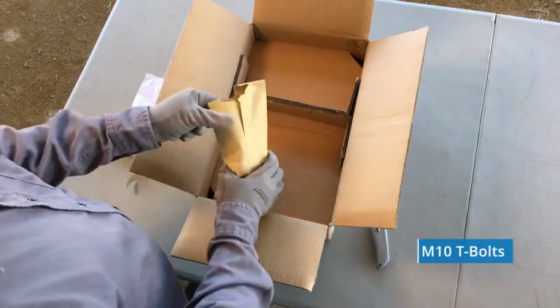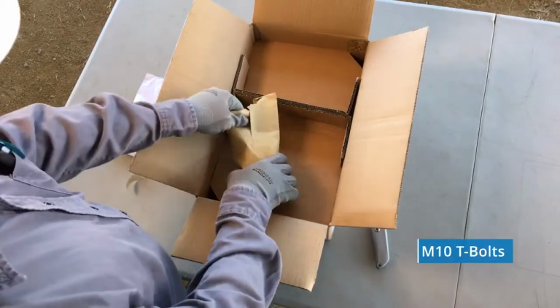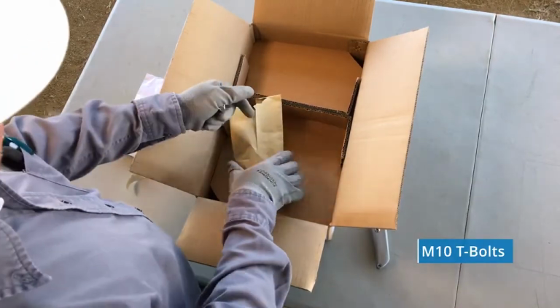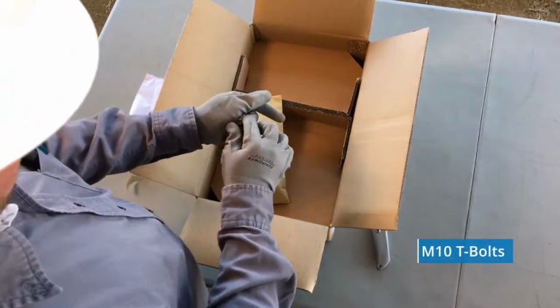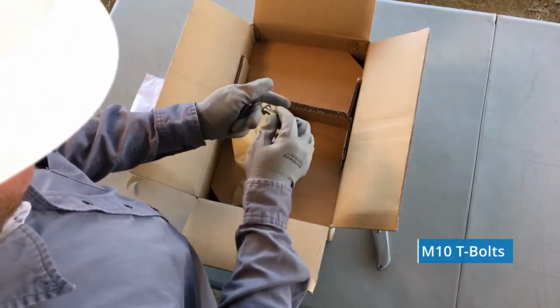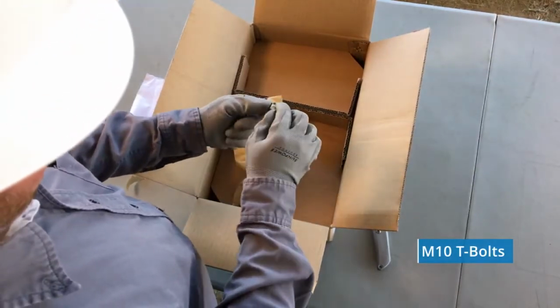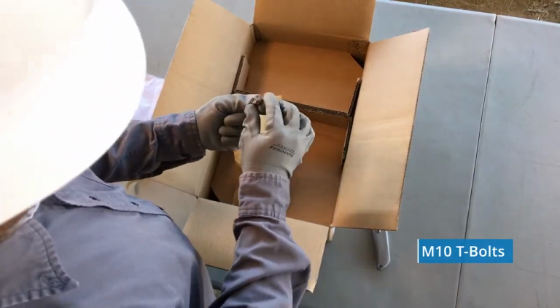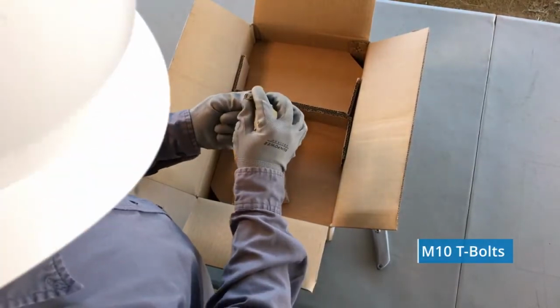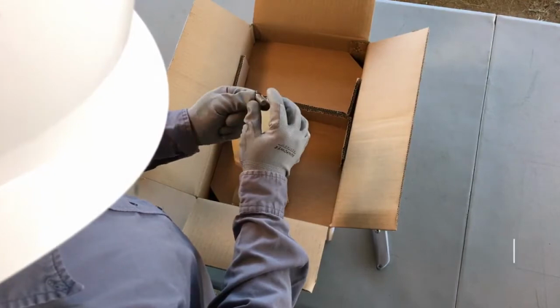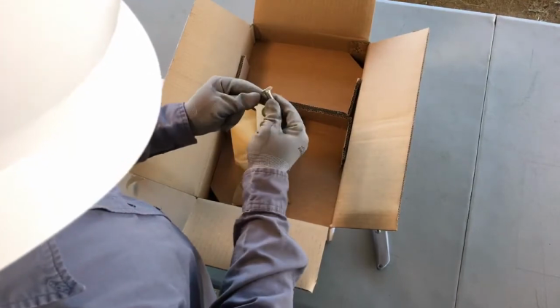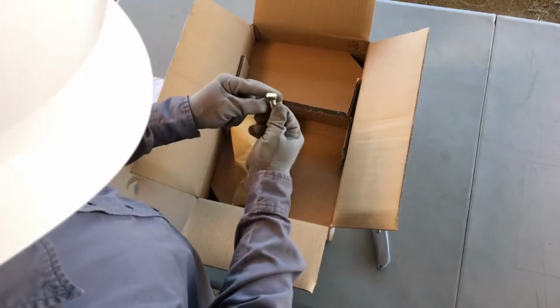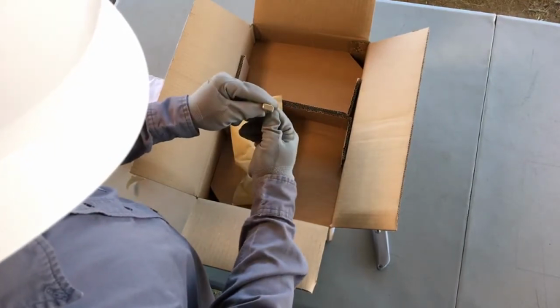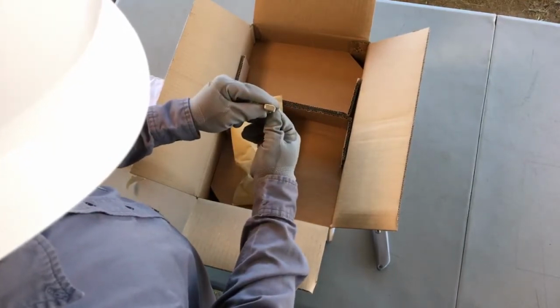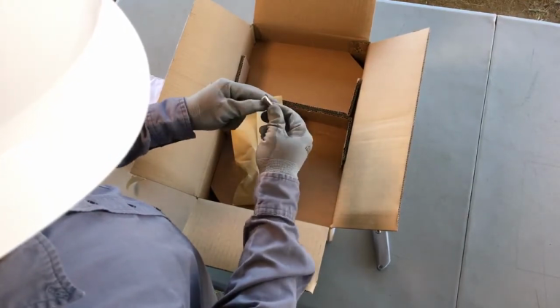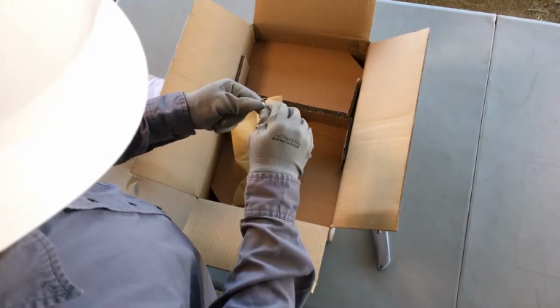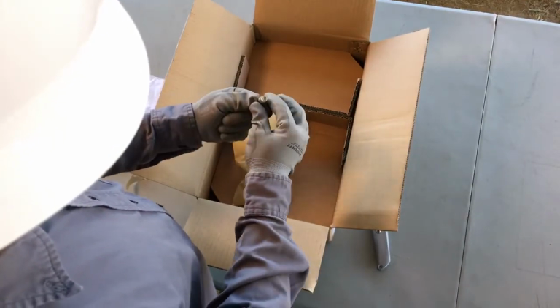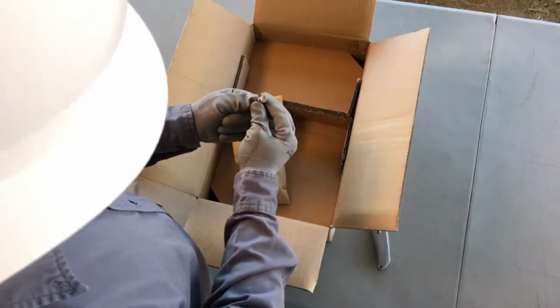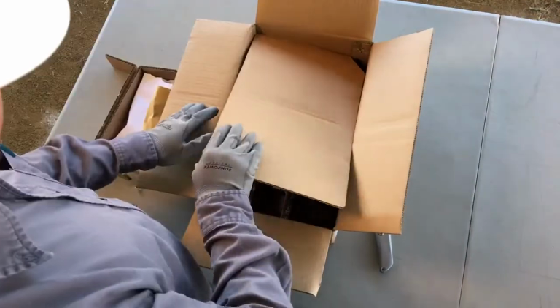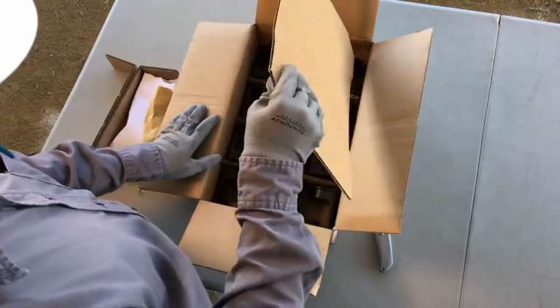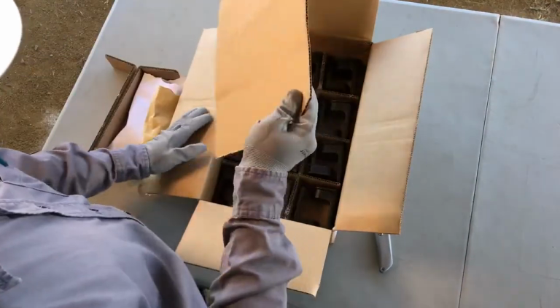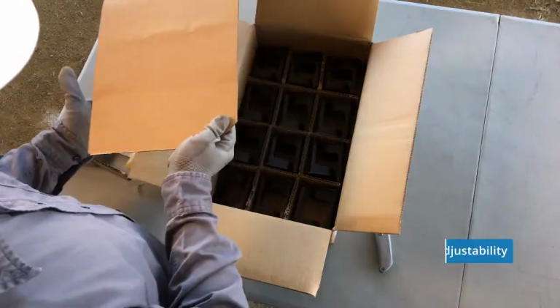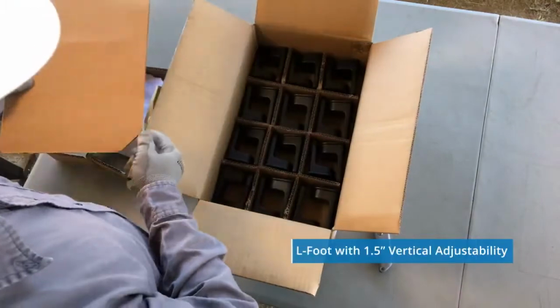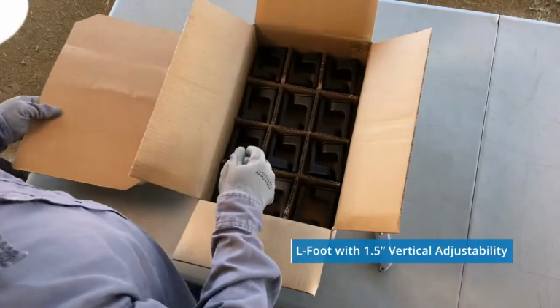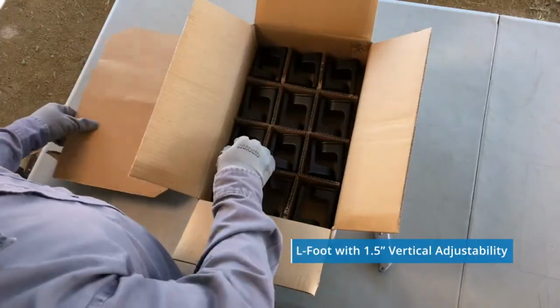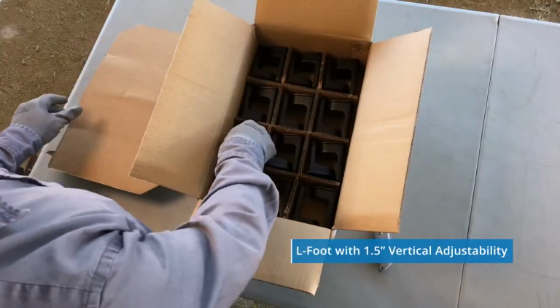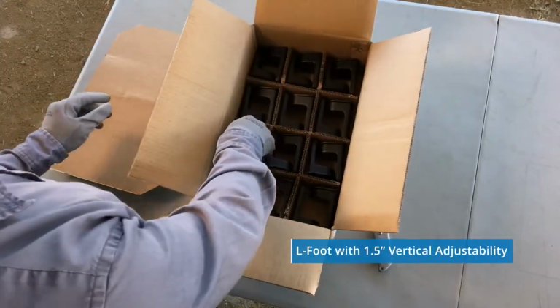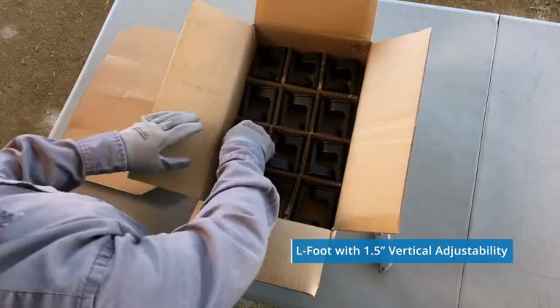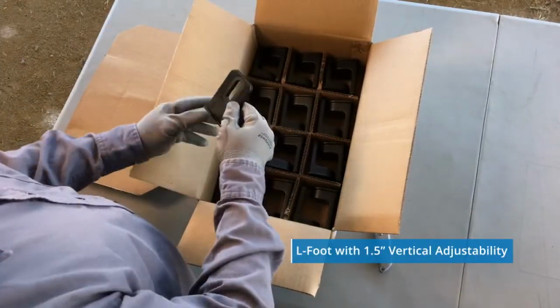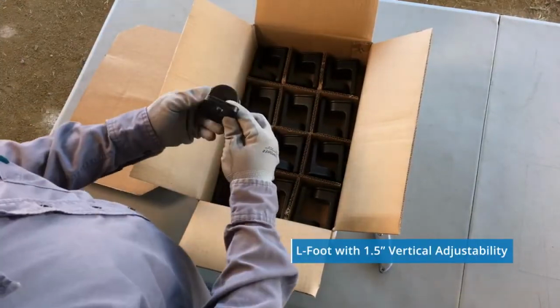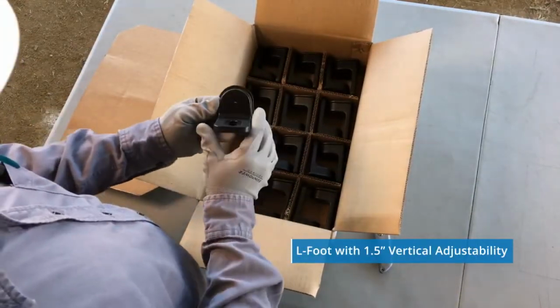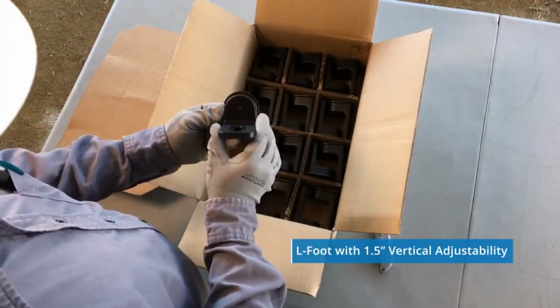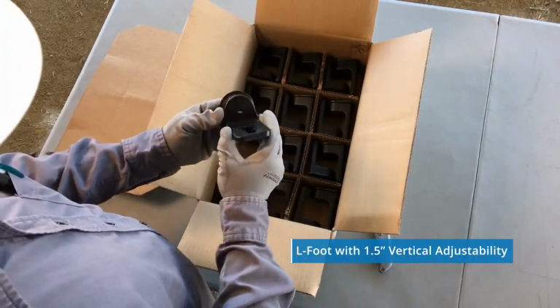In the yellow envelope are 24 M10 T-bolts, designed specifically to work with InvisiMount rails and which attach to the L-feet. And layered in egg crates are 24 cast aluminum L-feet.